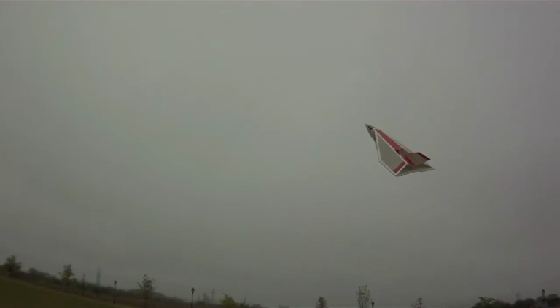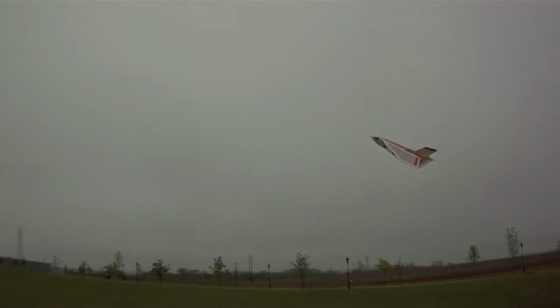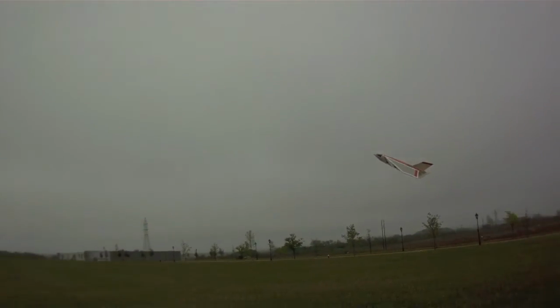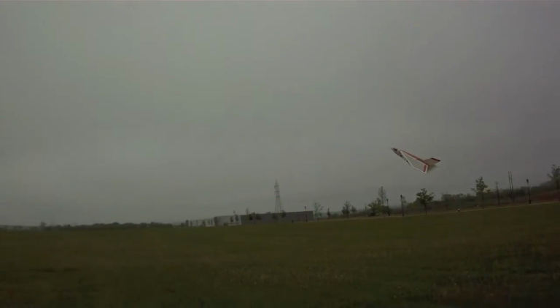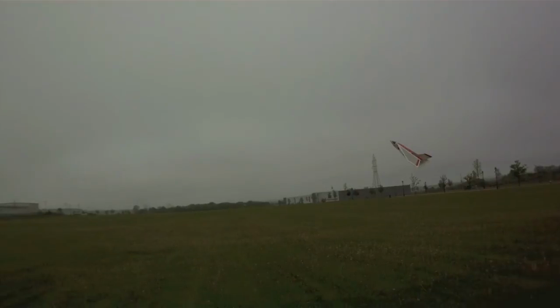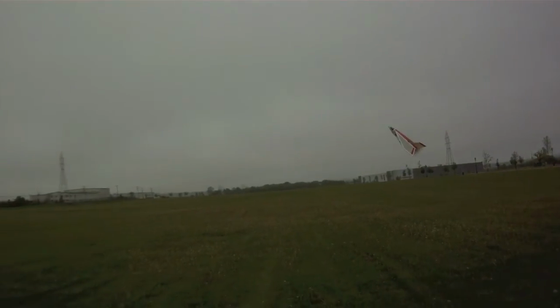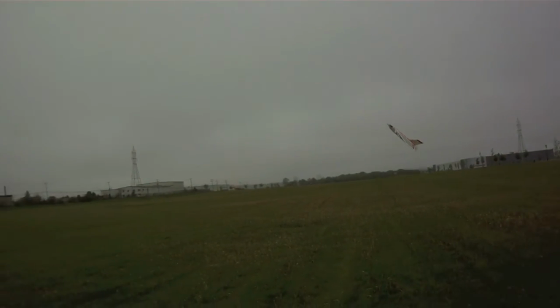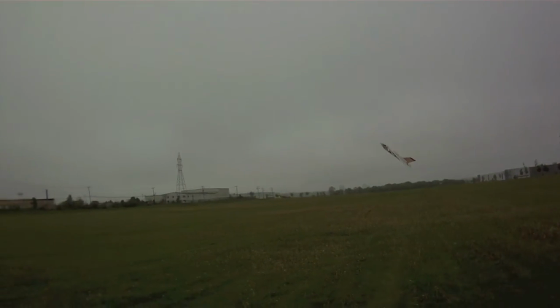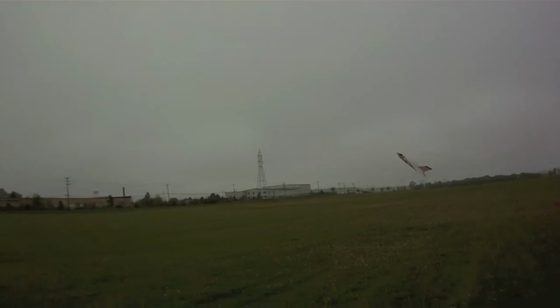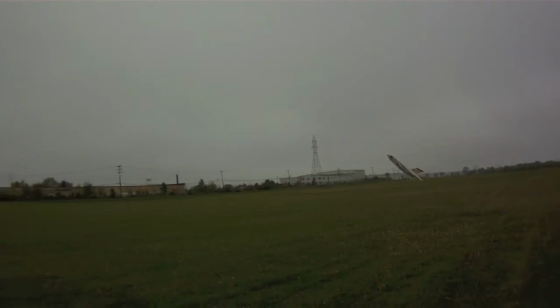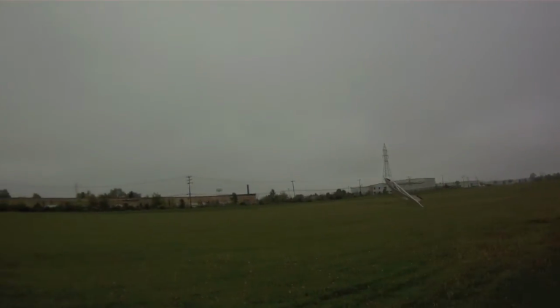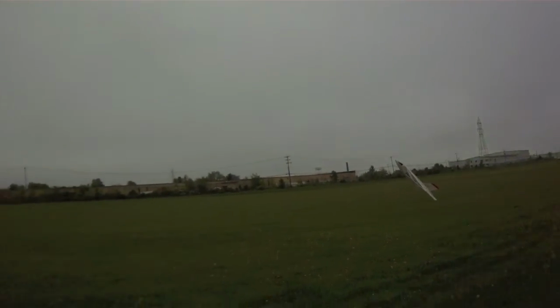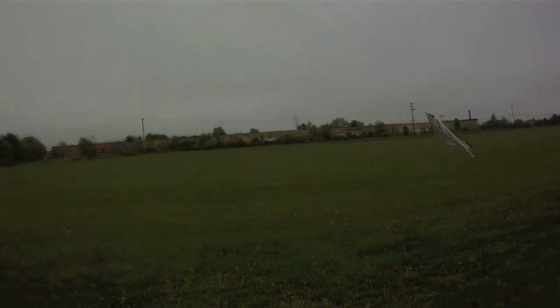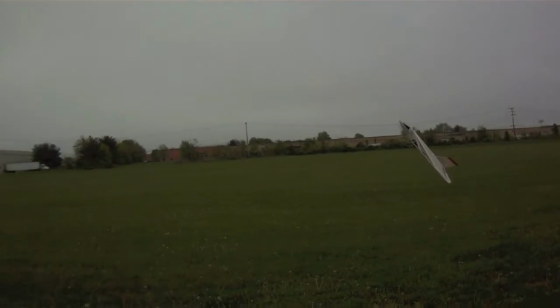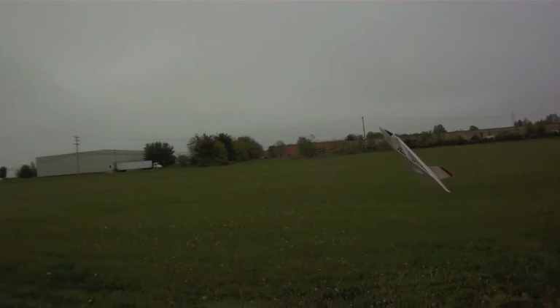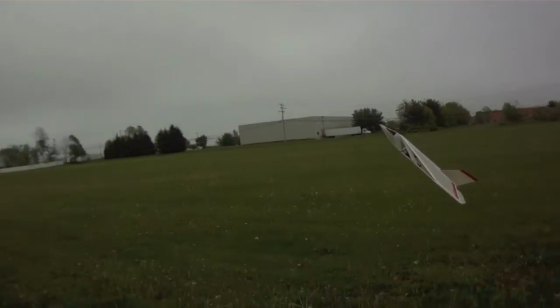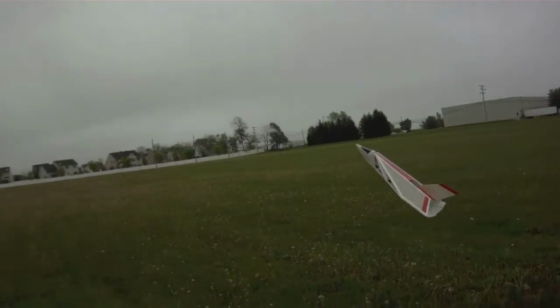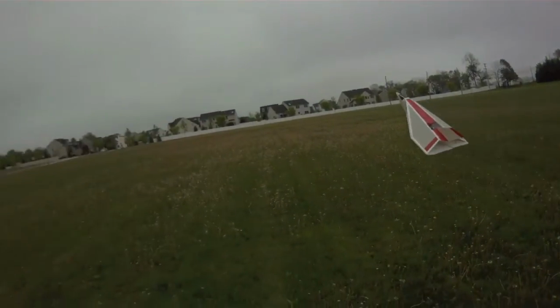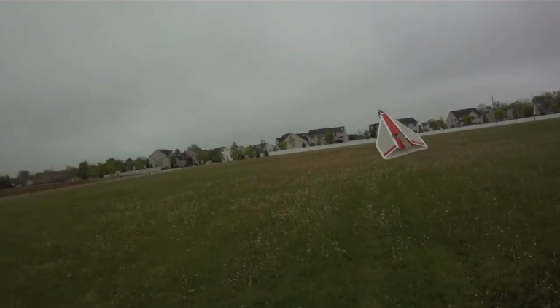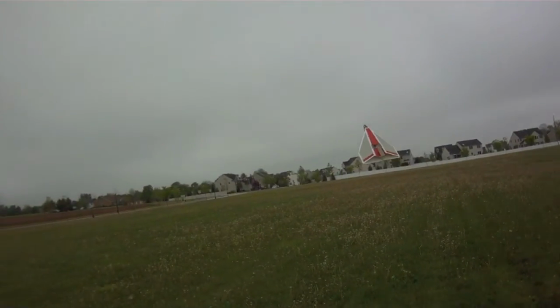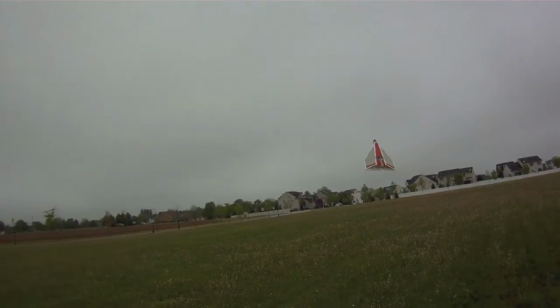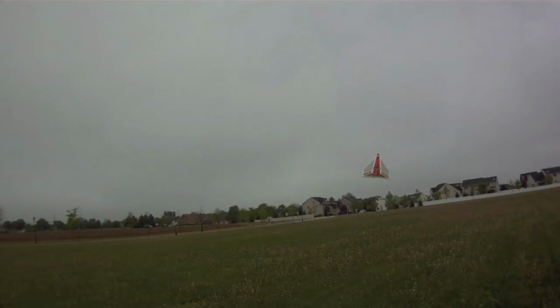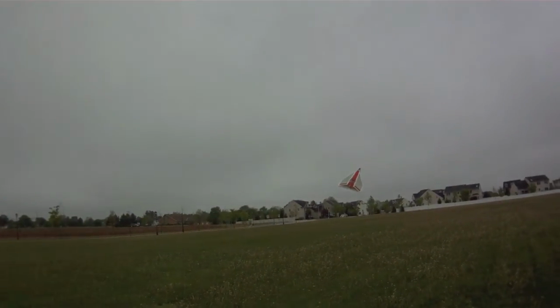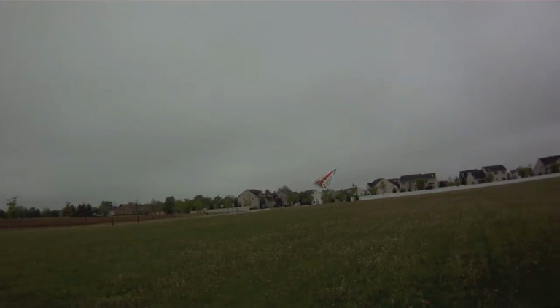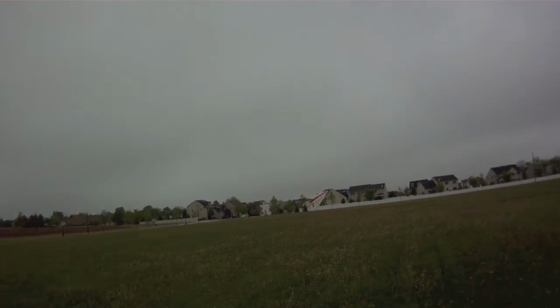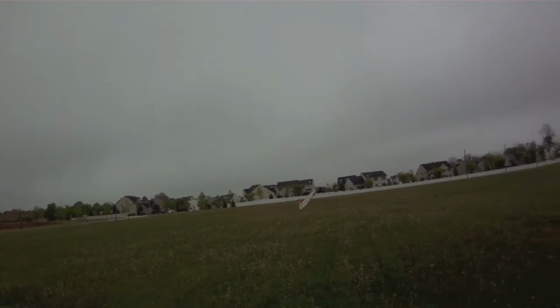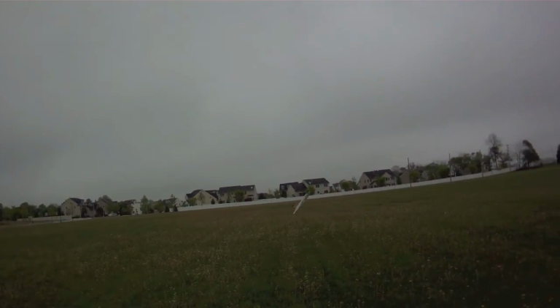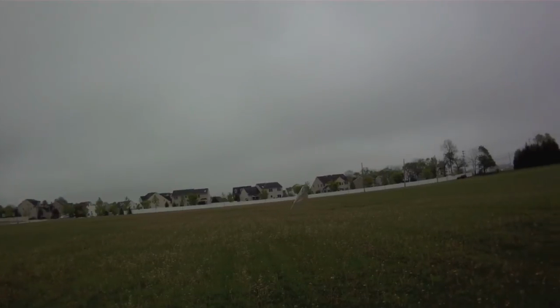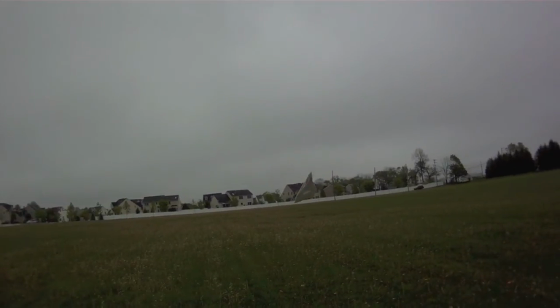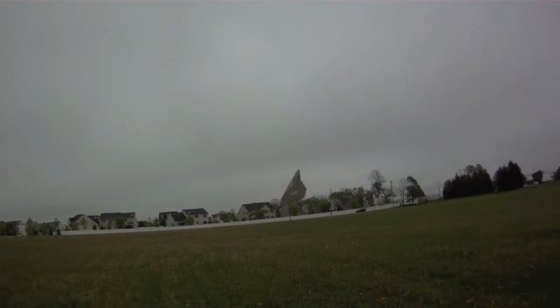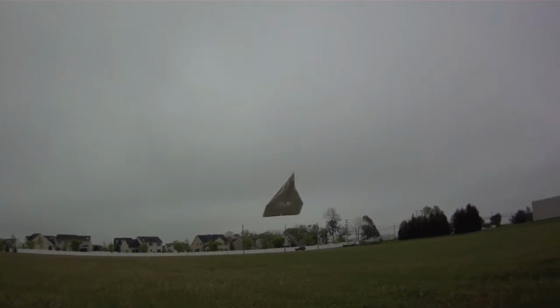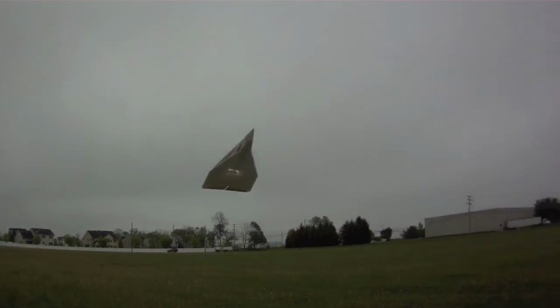I've gotten used to rudders — I'm using the rudder stick subconsciously, just grabbing it. But for people who don't use rudders, this plane allows you to do great maneuvers in high alpha without a rudder.